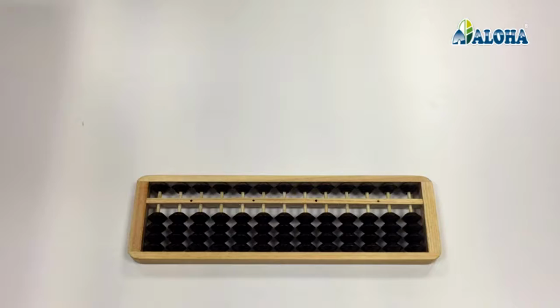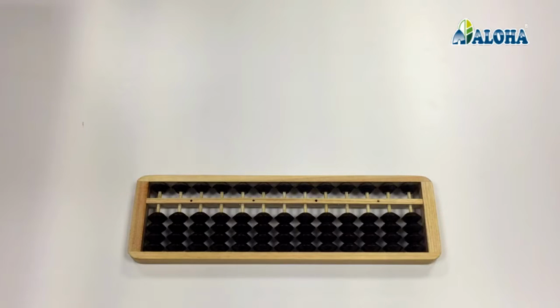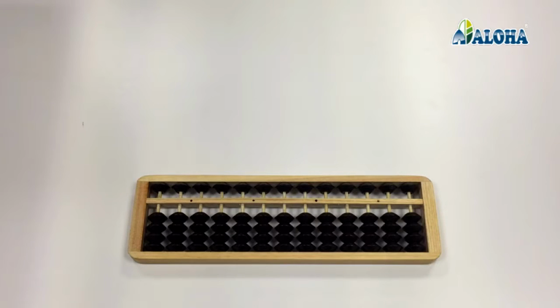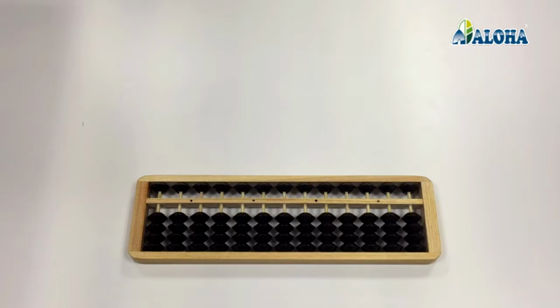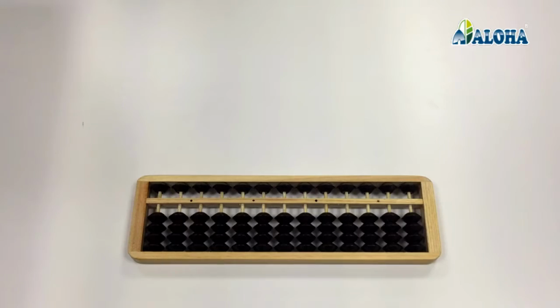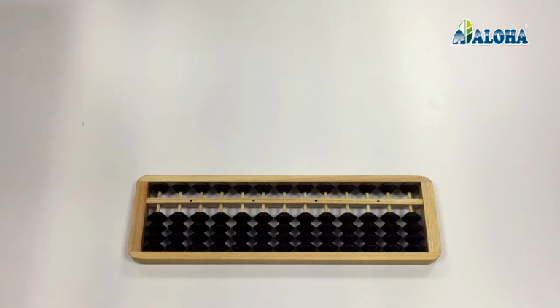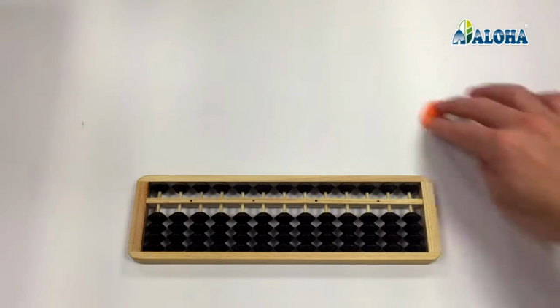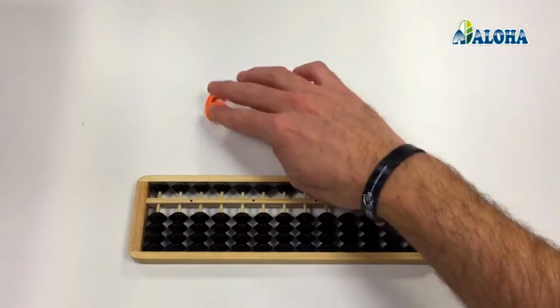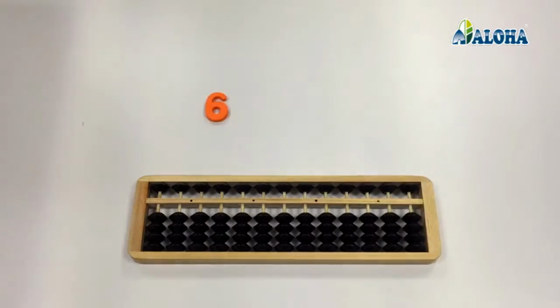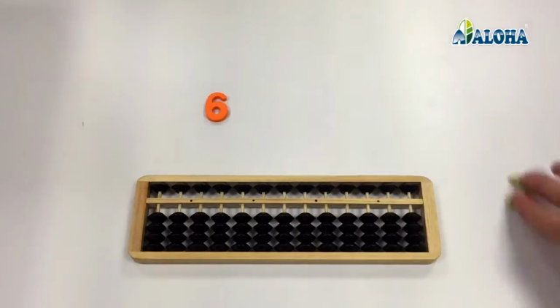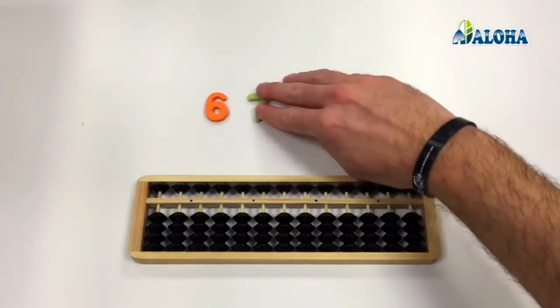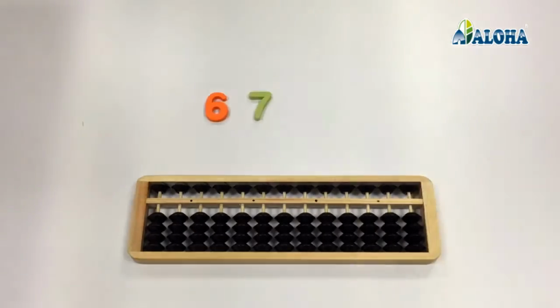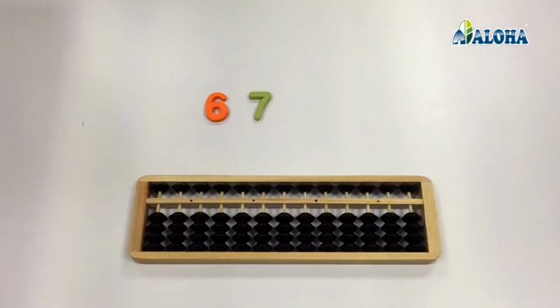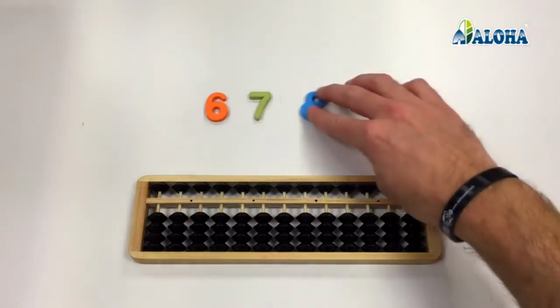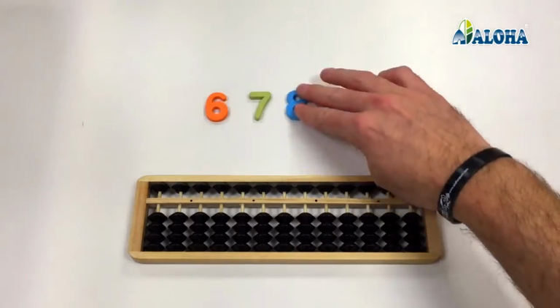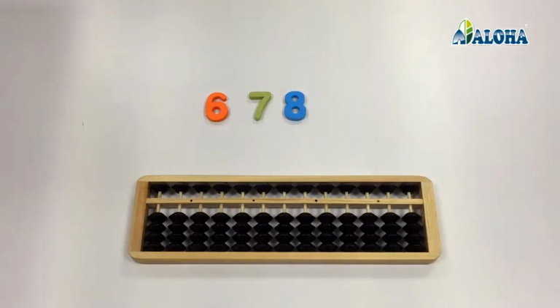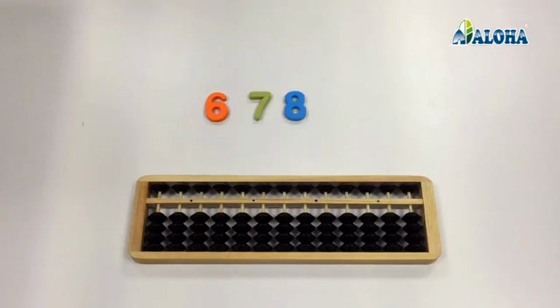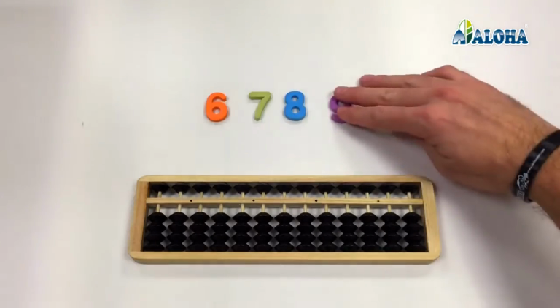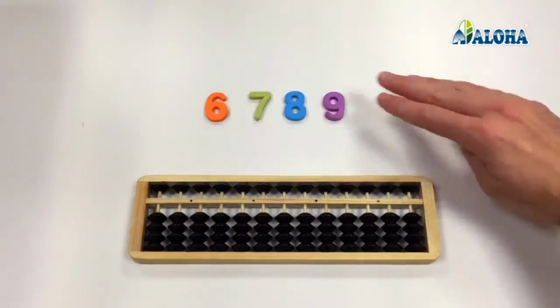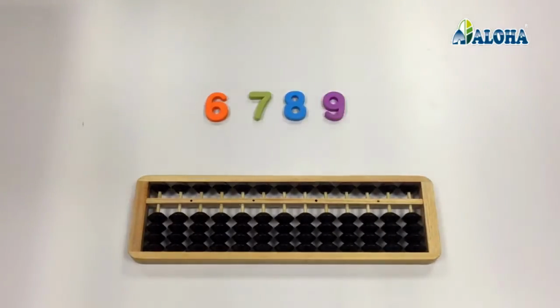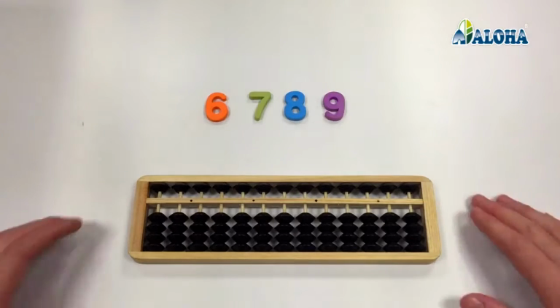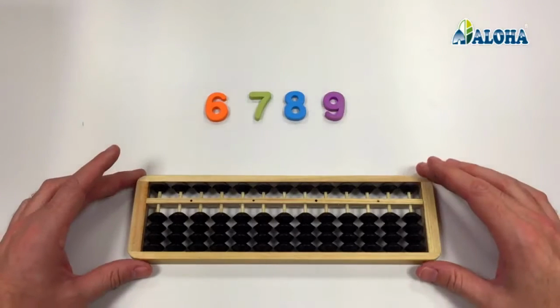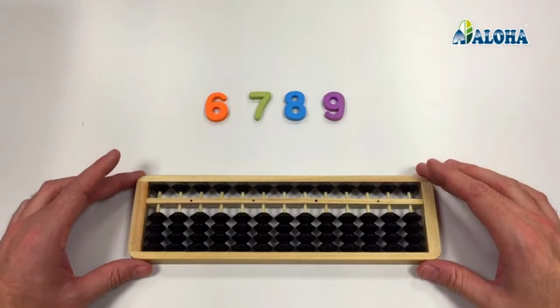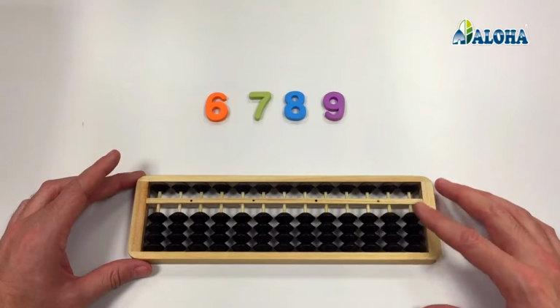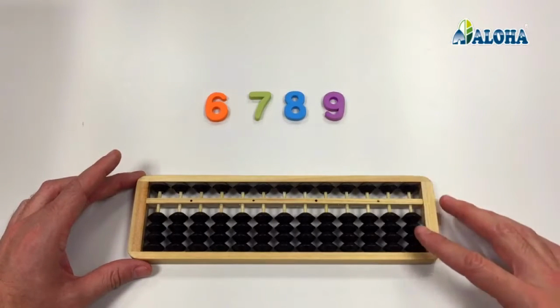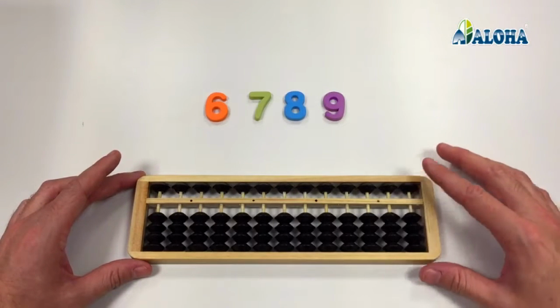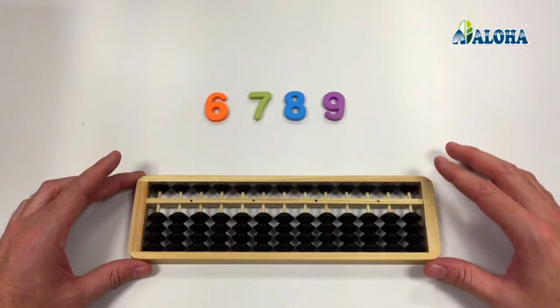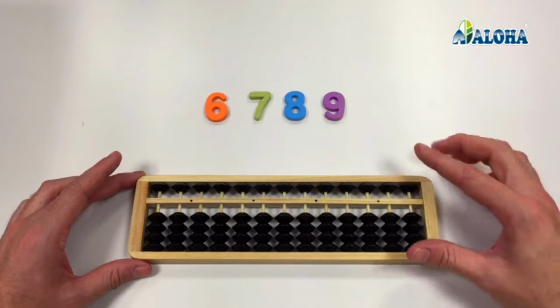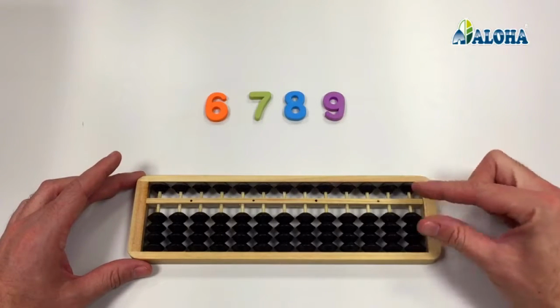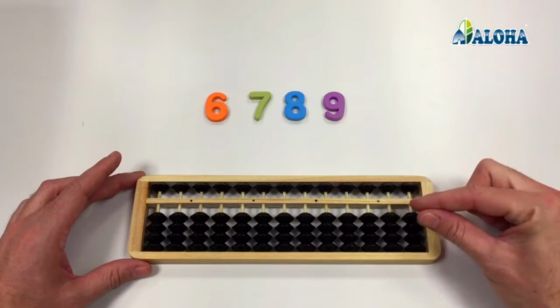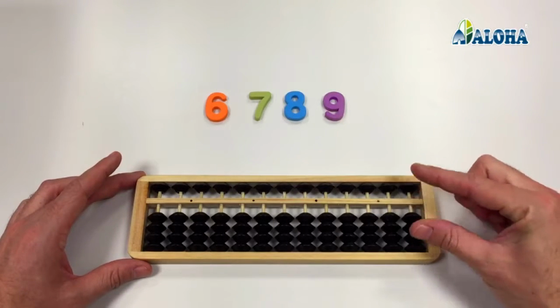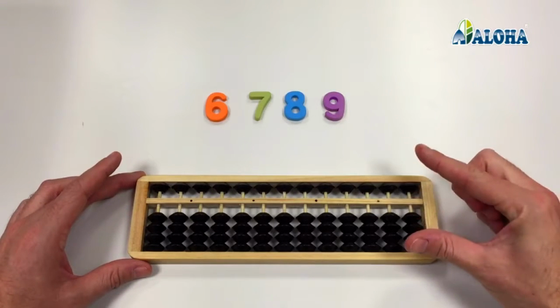In order to represent on the Soroban abacus the numbers 6, 7, 8, and 9 in the Units column, we use a movement called Pinch.